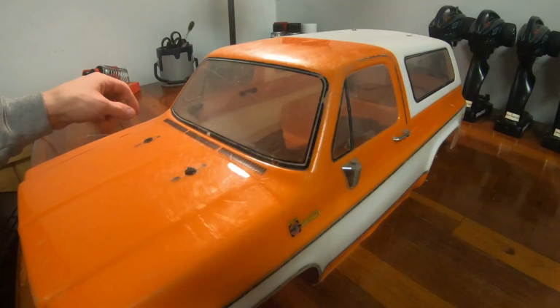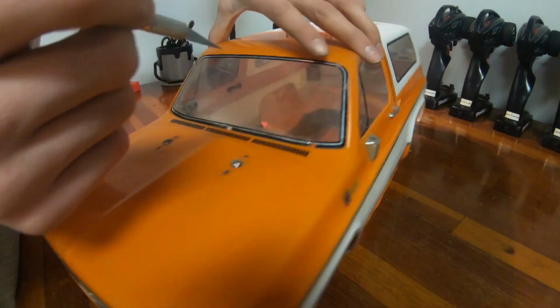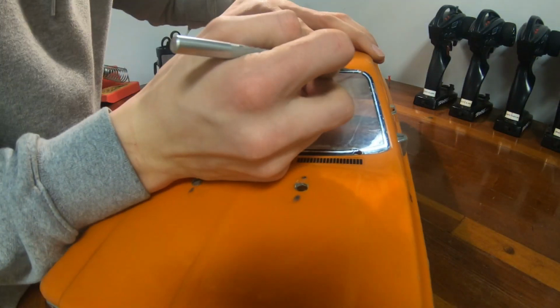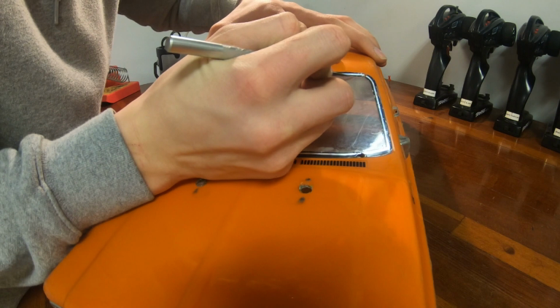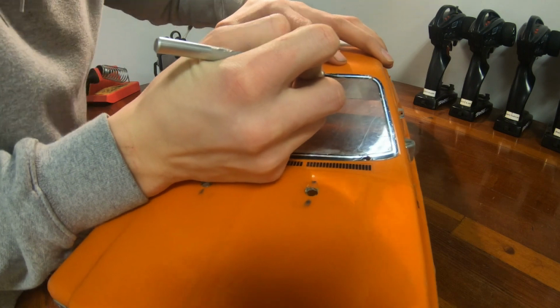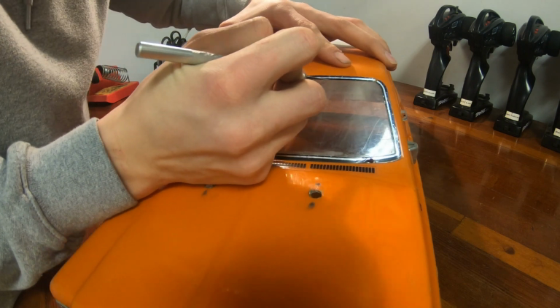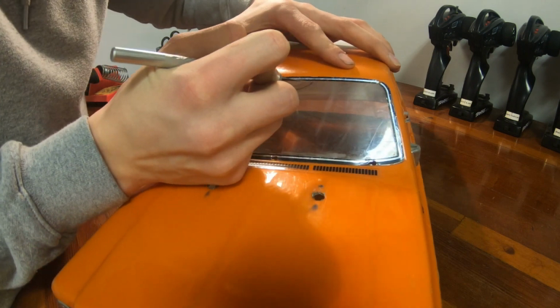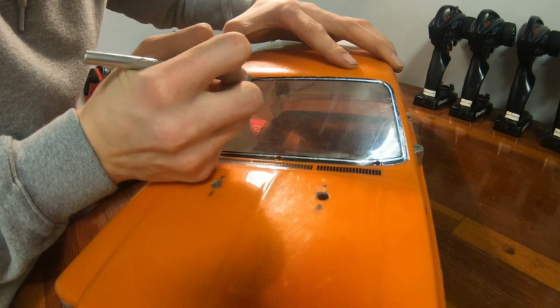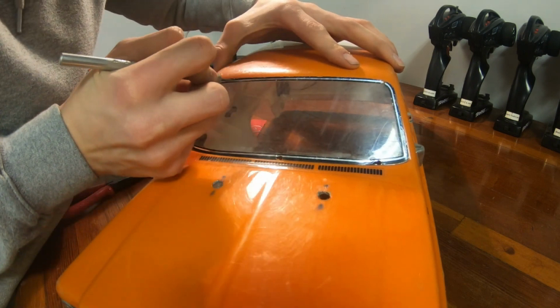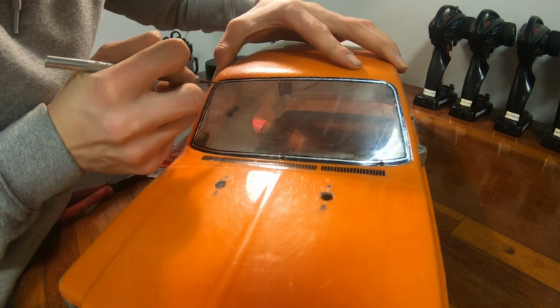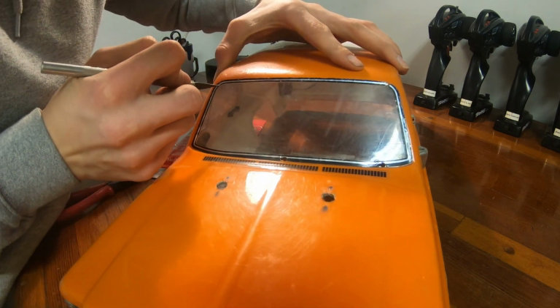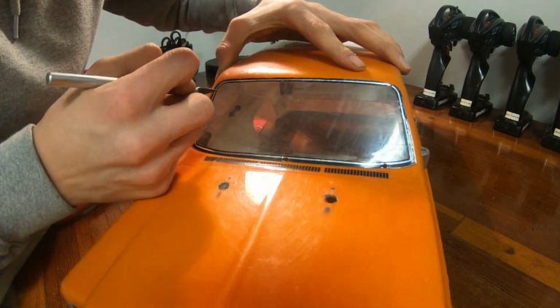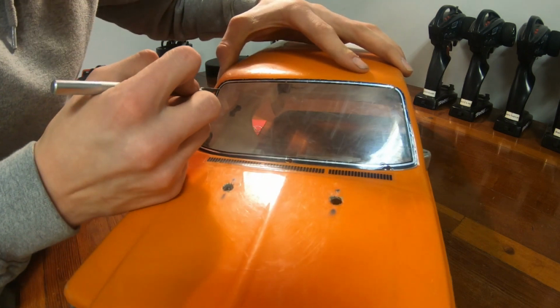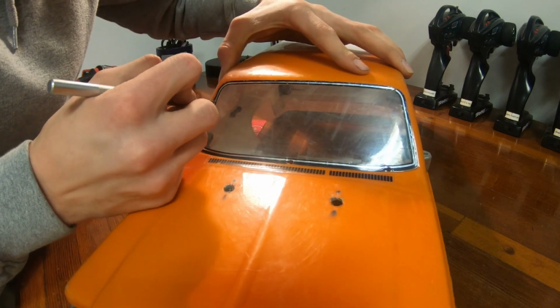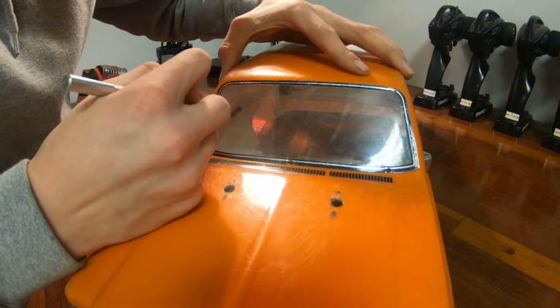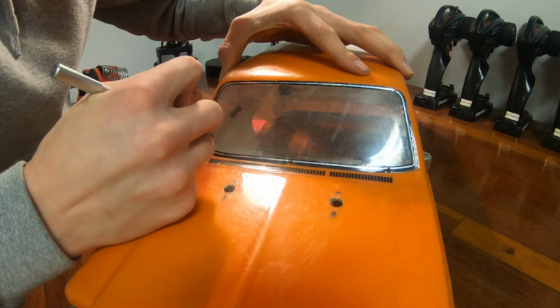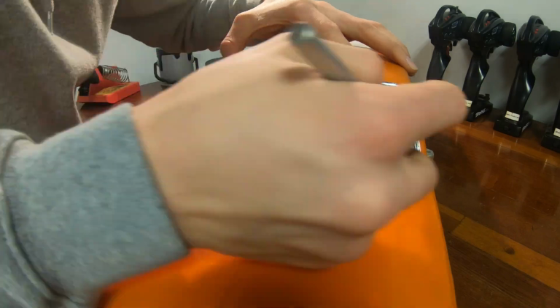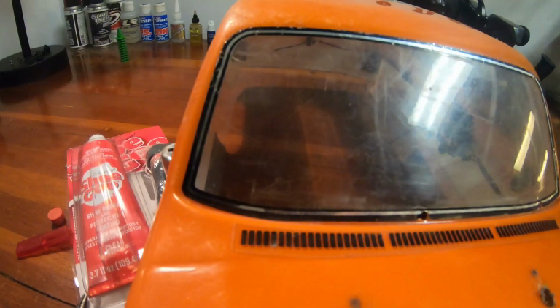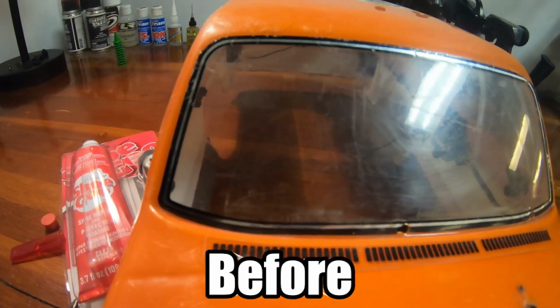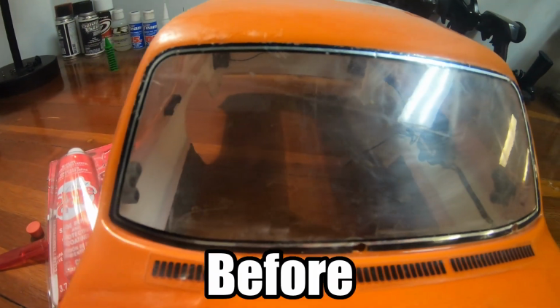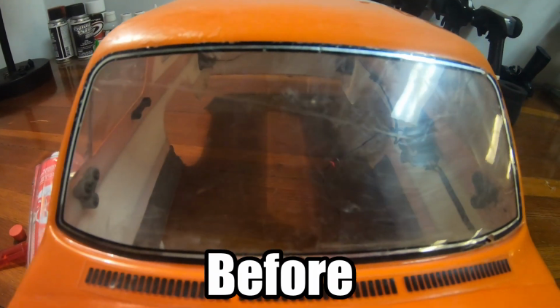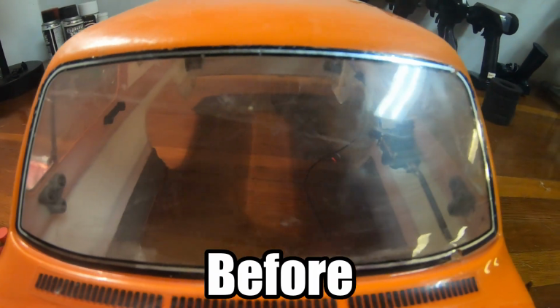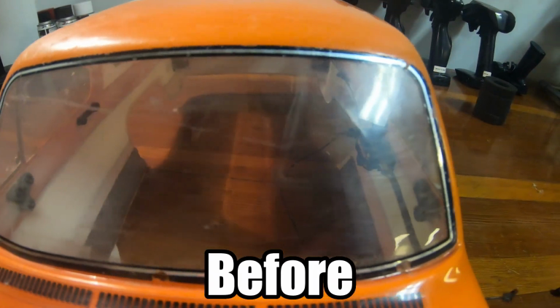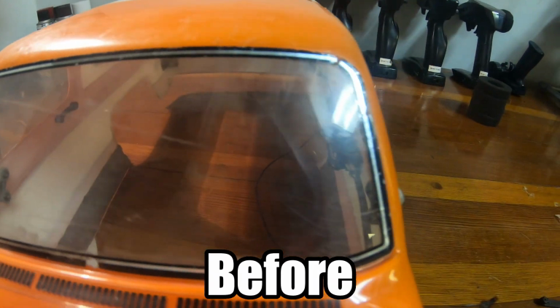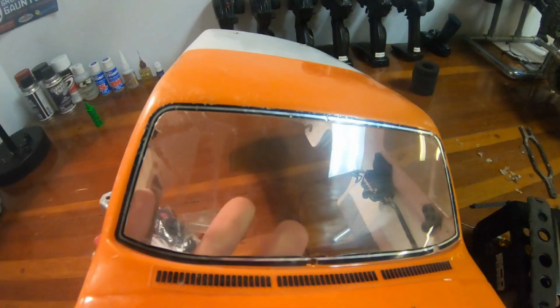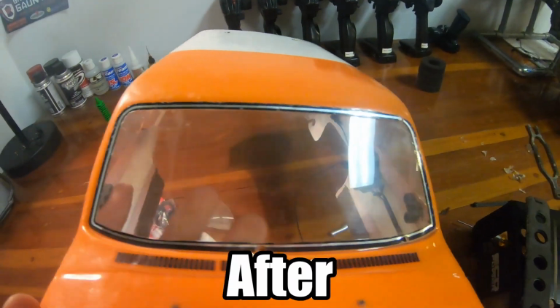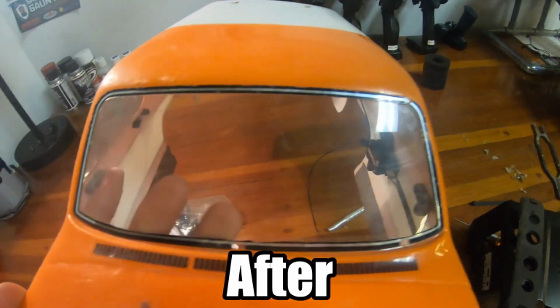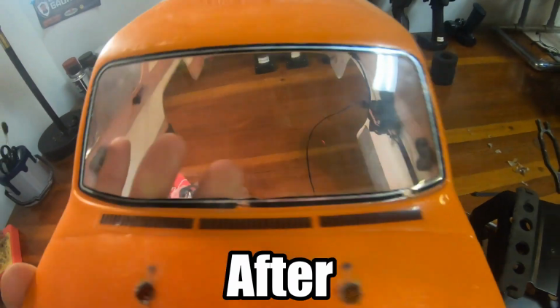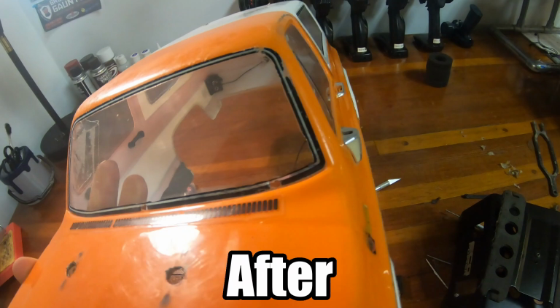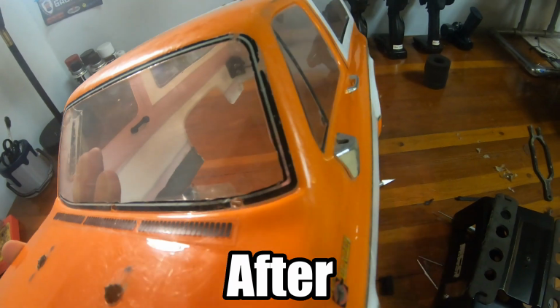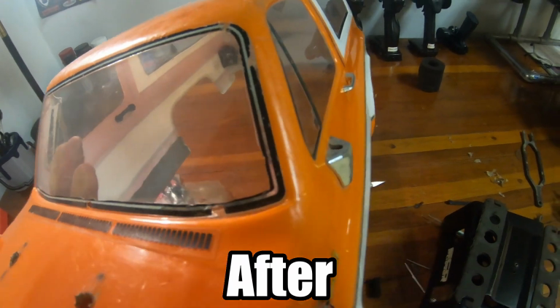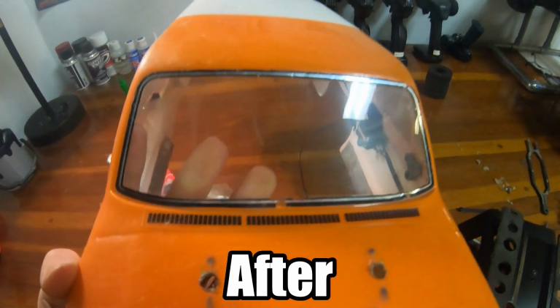I also decided to remove the film that was originally over the windows — it was getting all scratched up and really did not look very good anymore. I think it looks much better just seeing right through the Lexan body. We'll see how long it takes before the actual body gets scratched now.